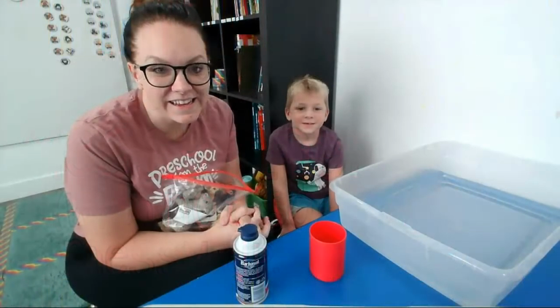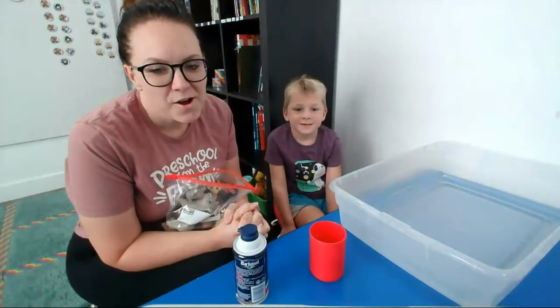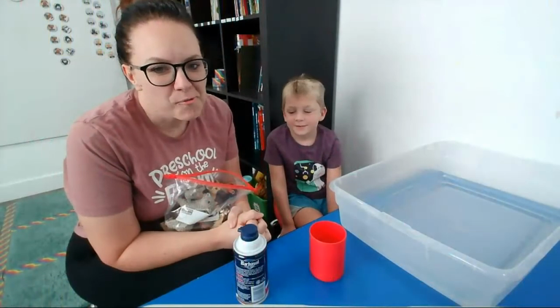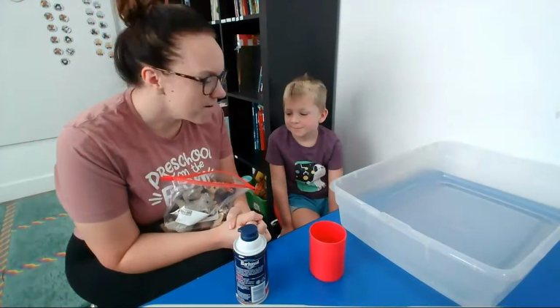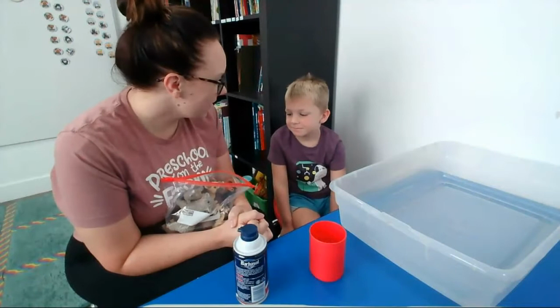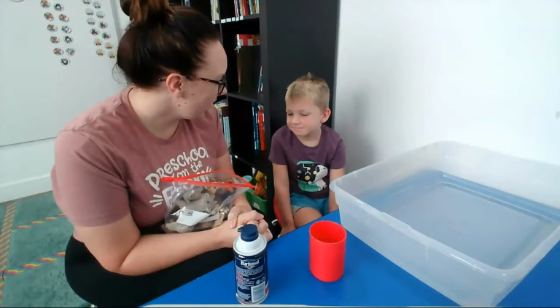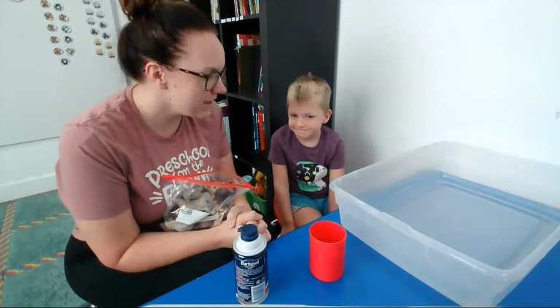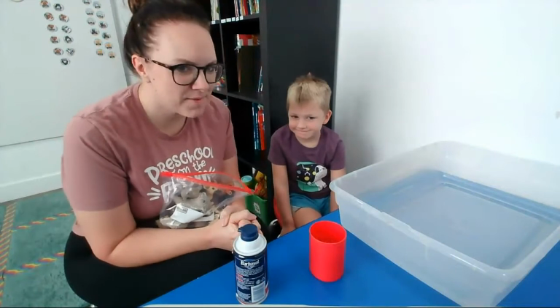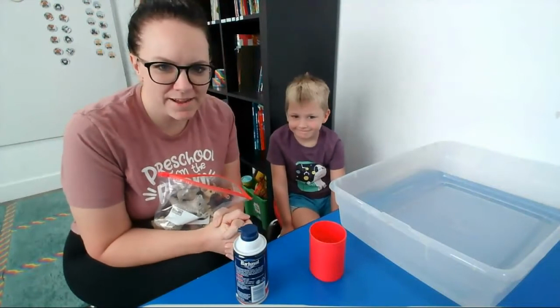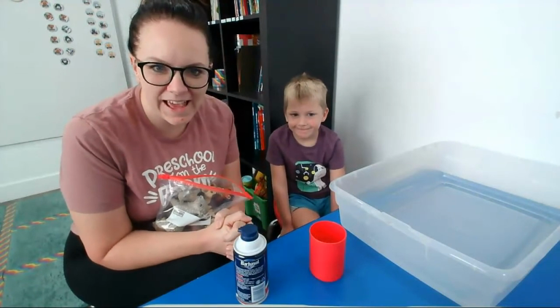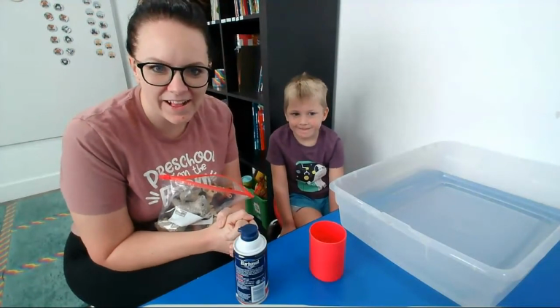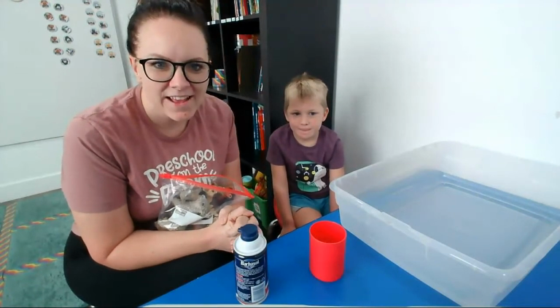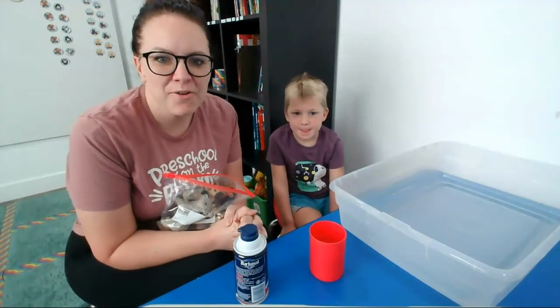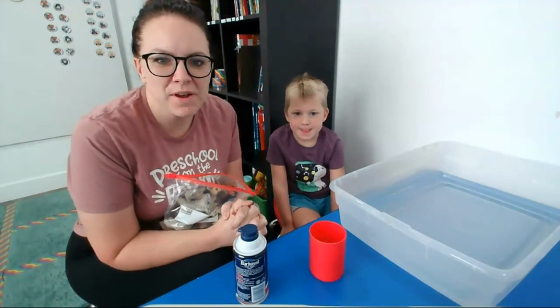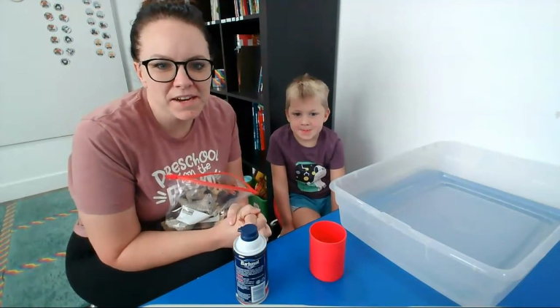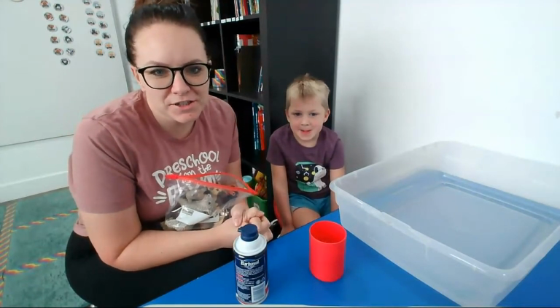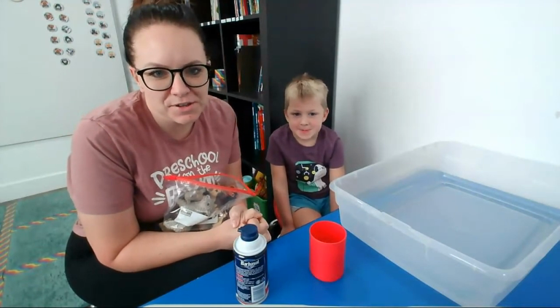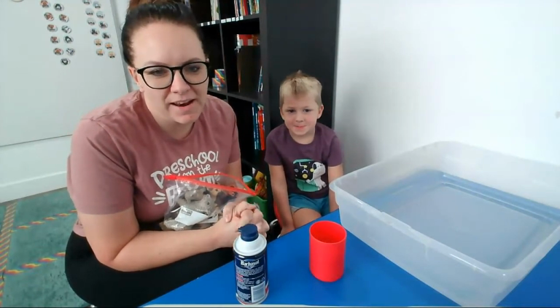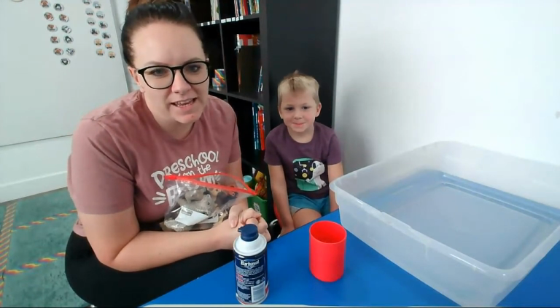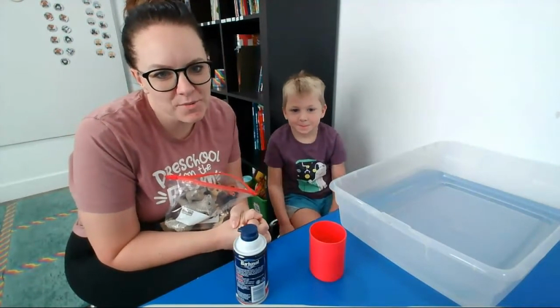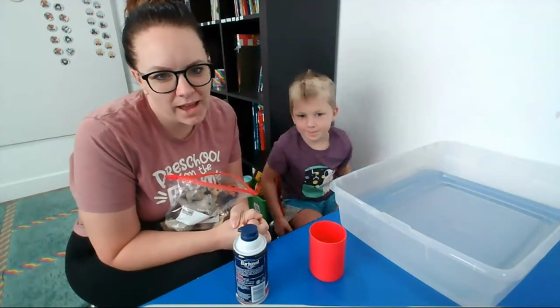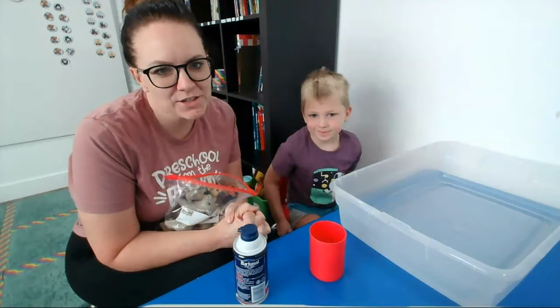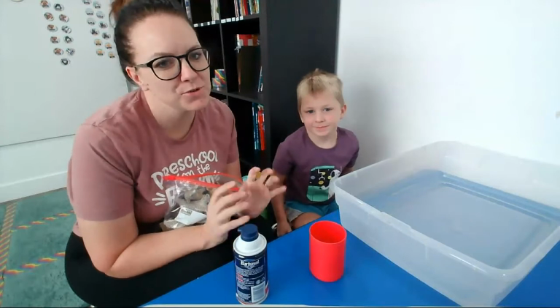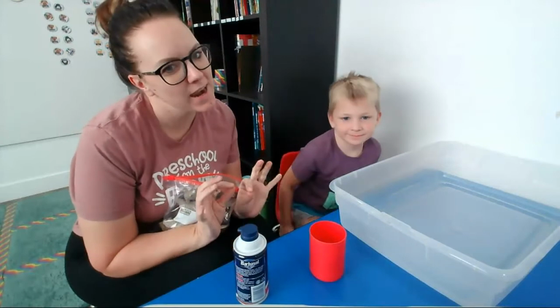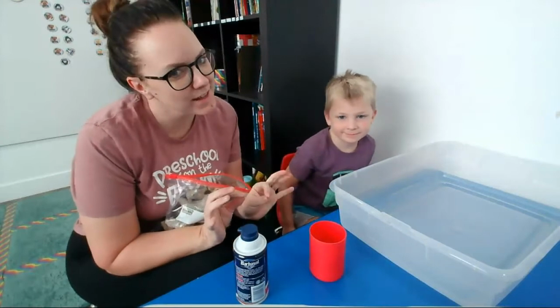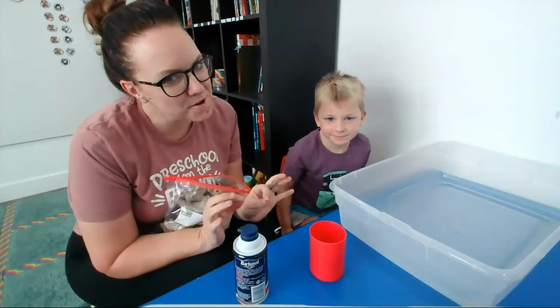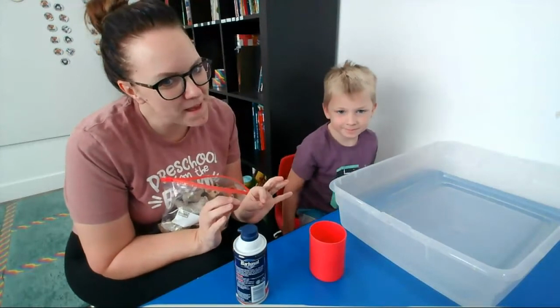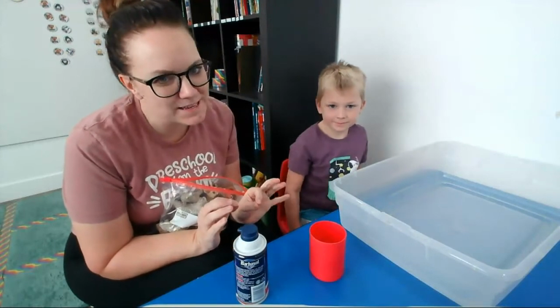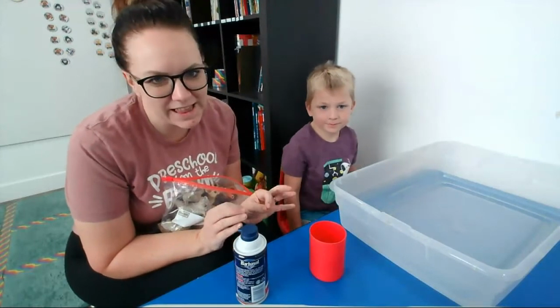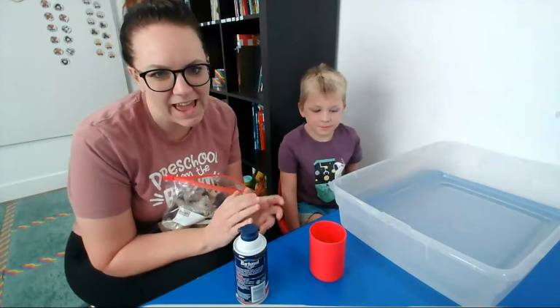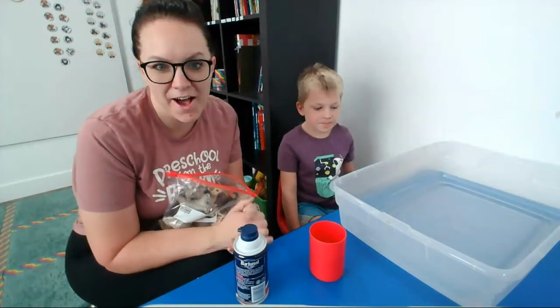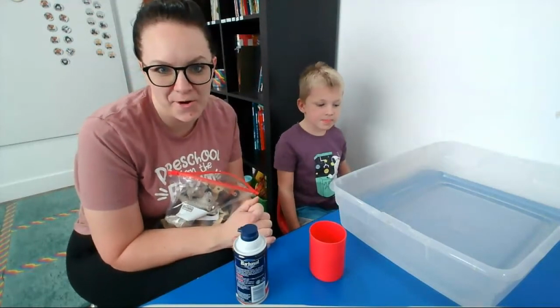Hi! We are back again, me and my buddy Cal, and we are here to show you an easy way to do not-so-messy play at home.